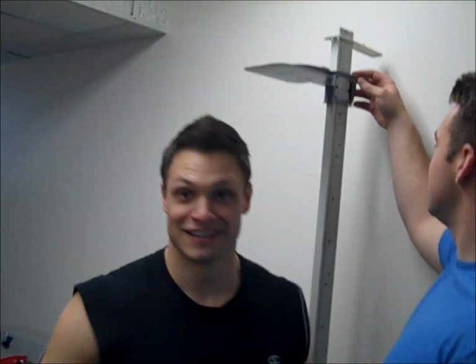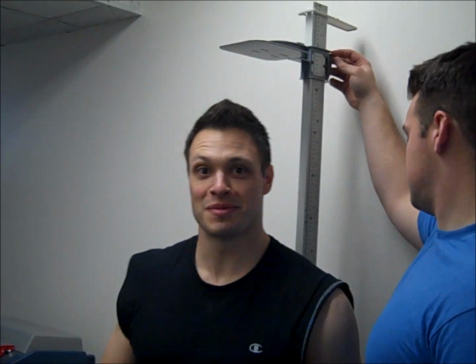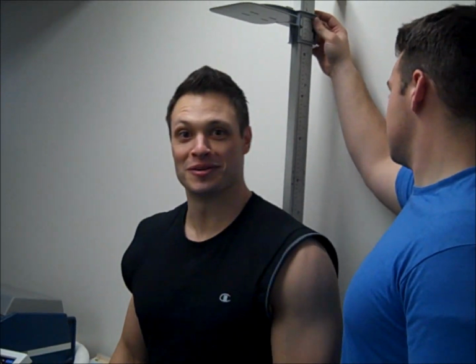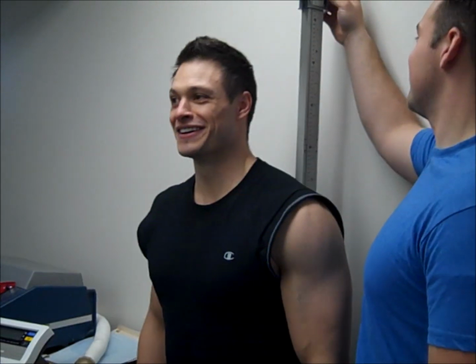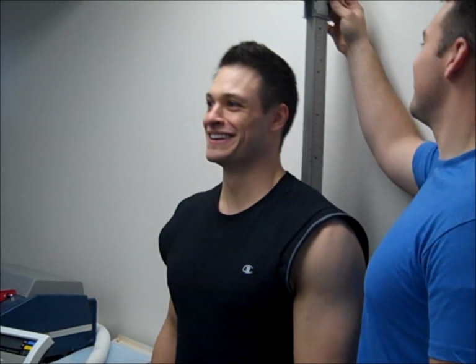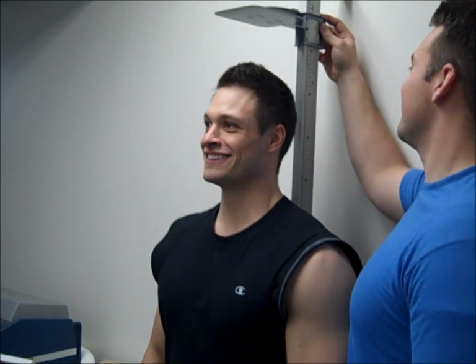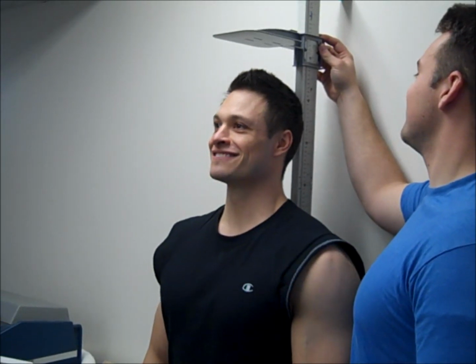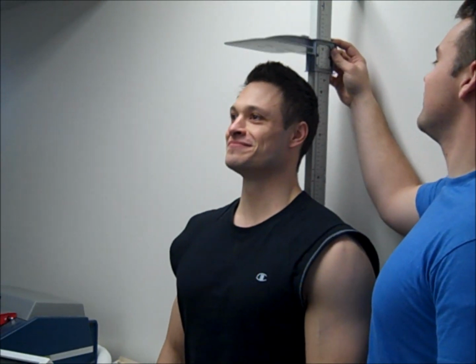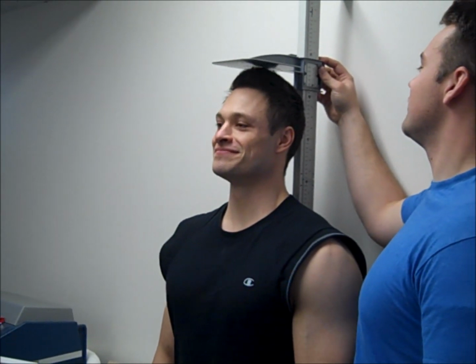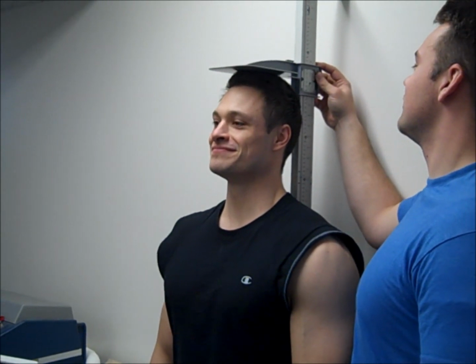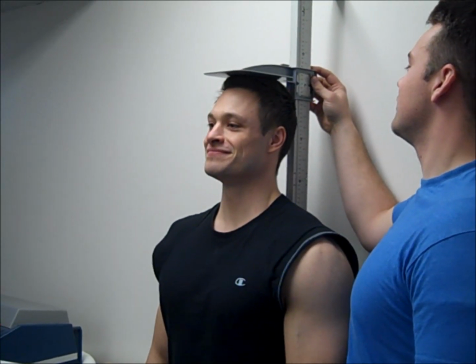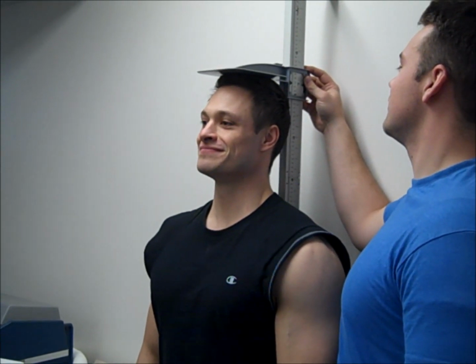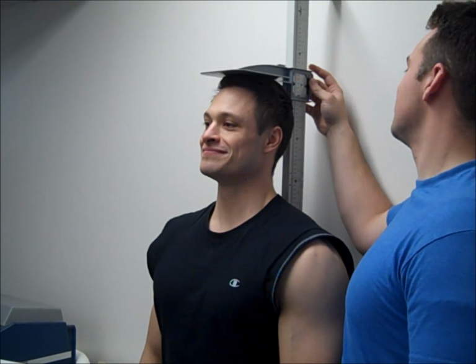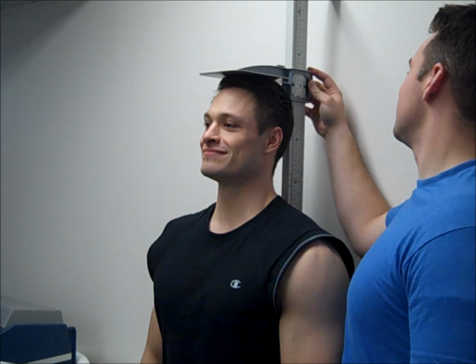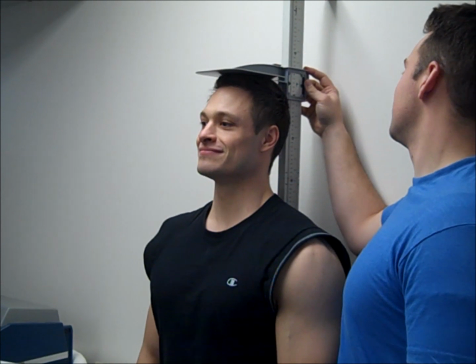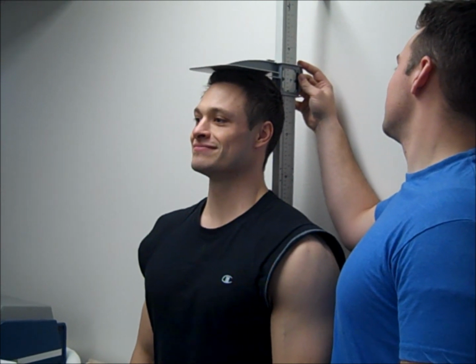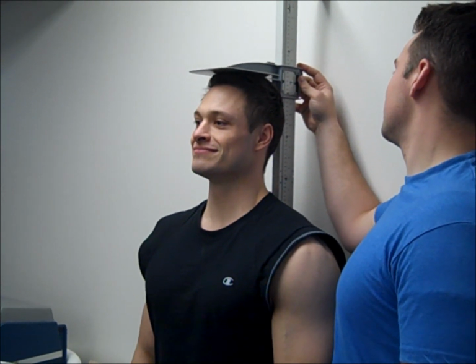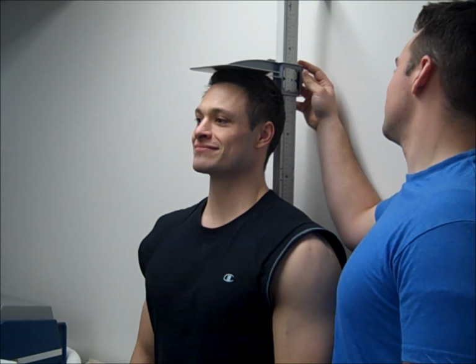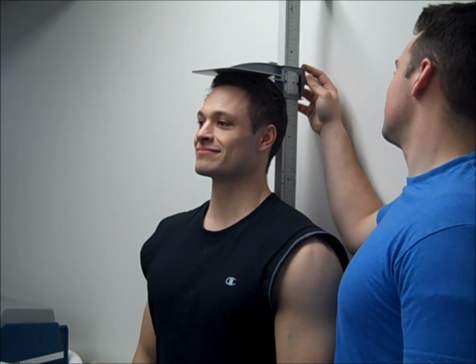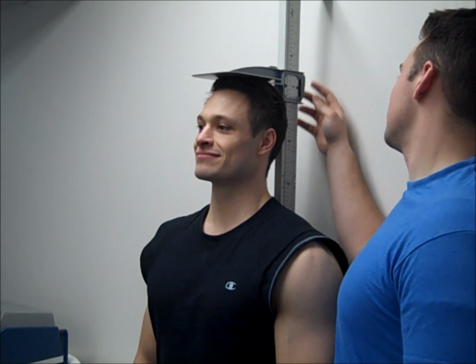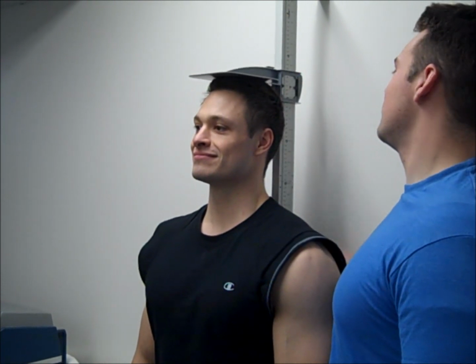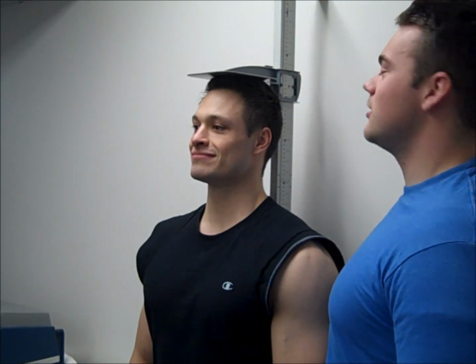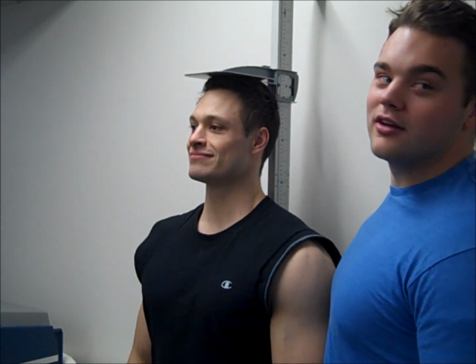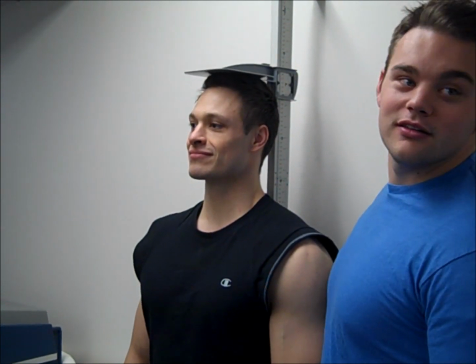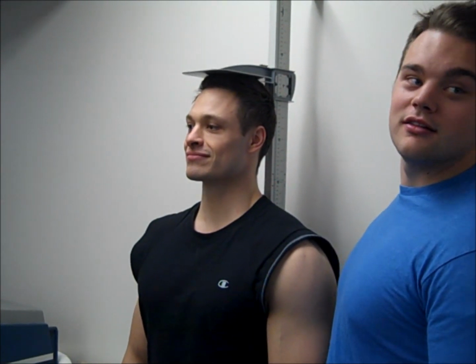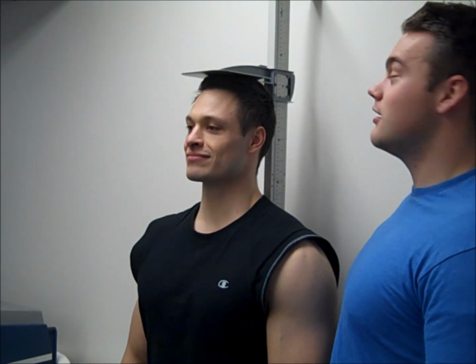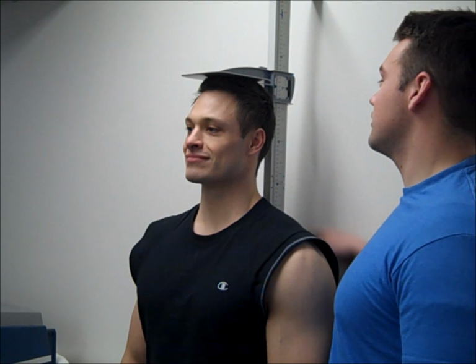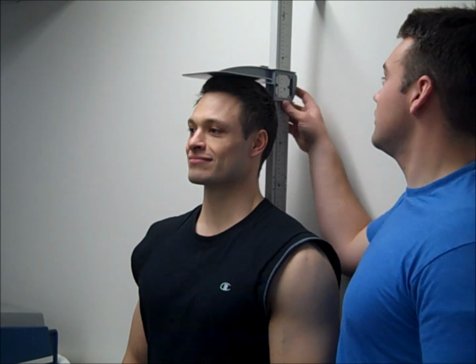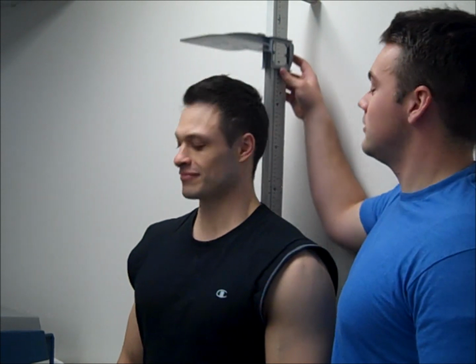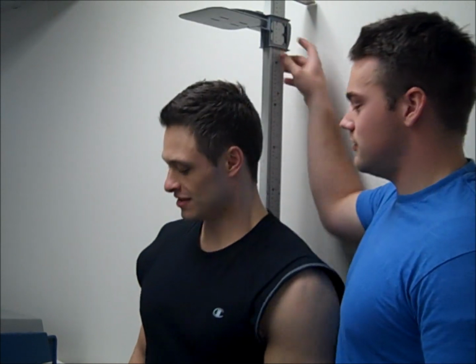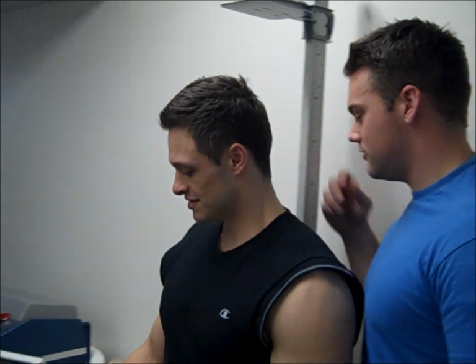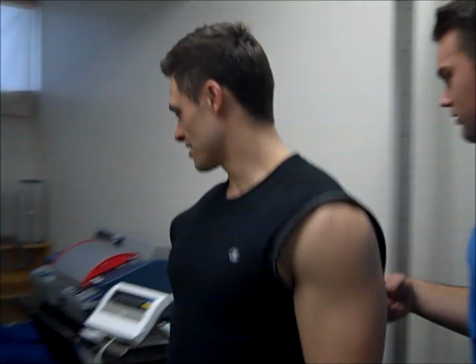I should probably turn around. It's about 183. Stand on the scale.